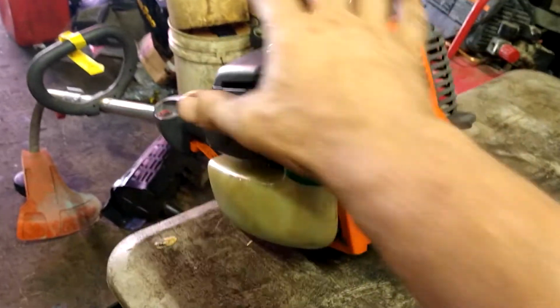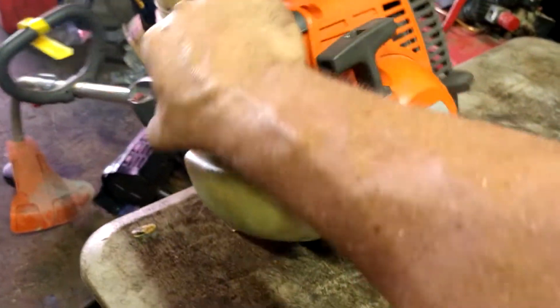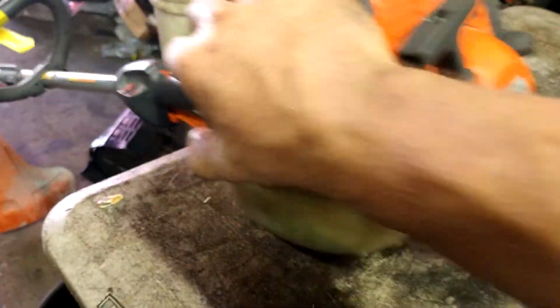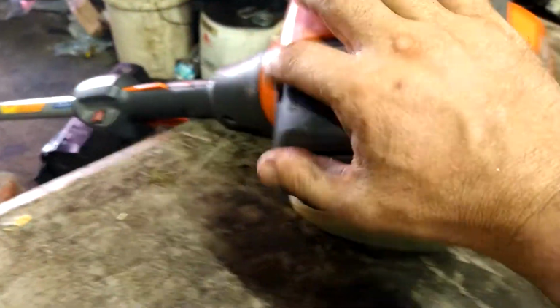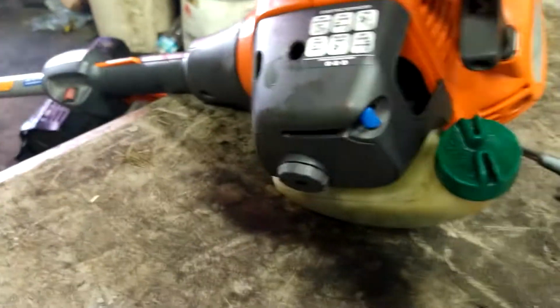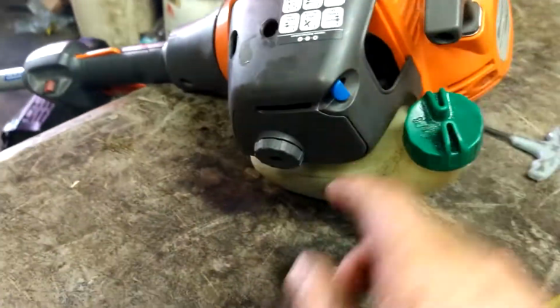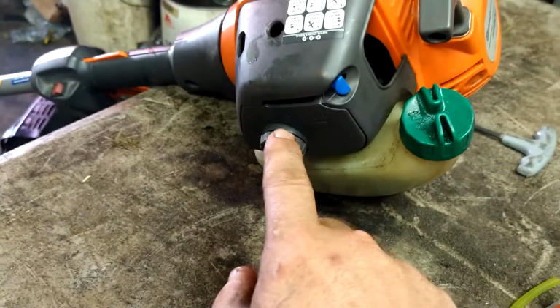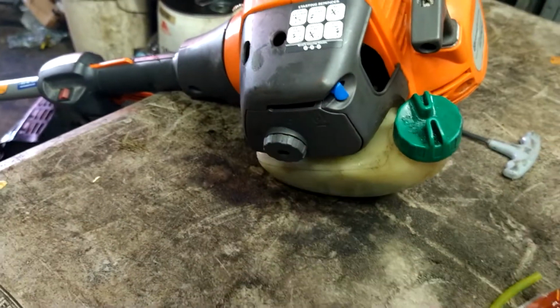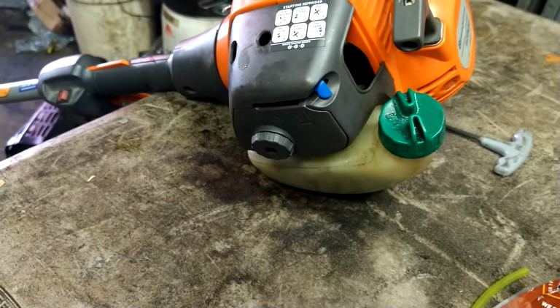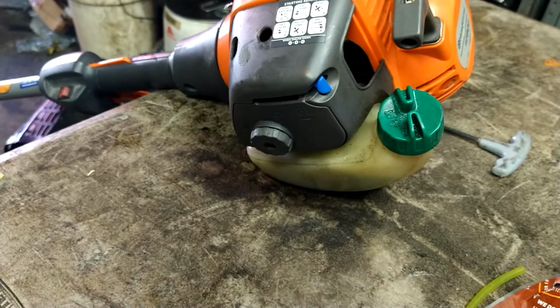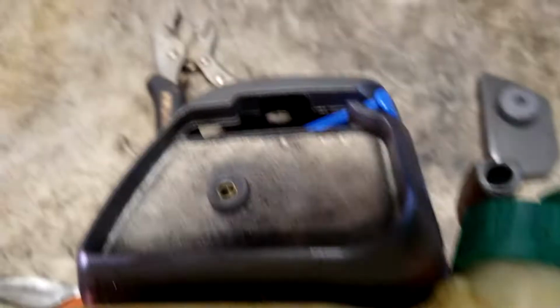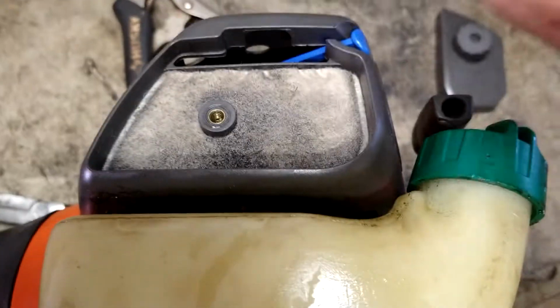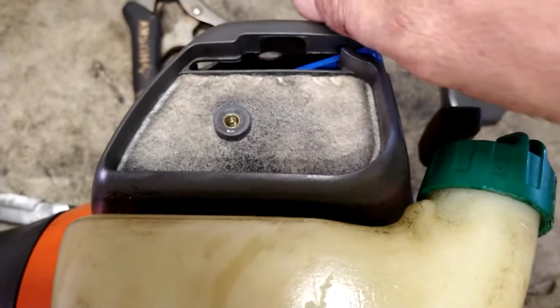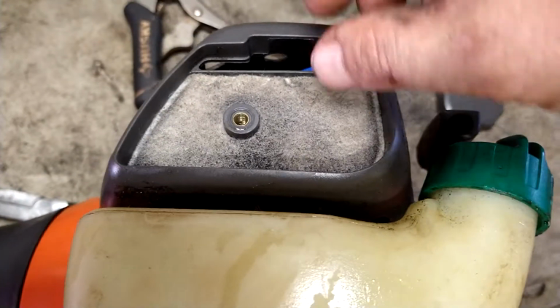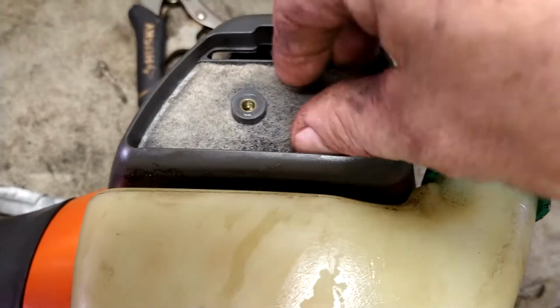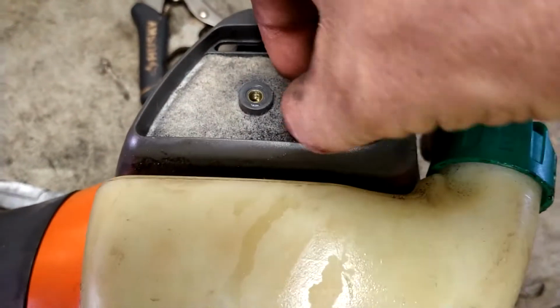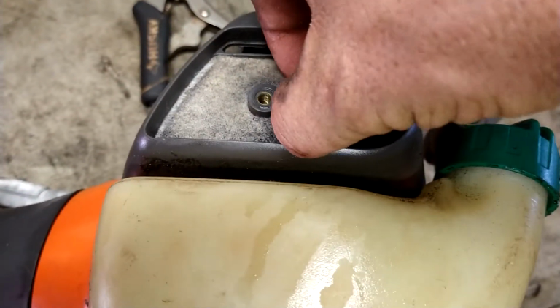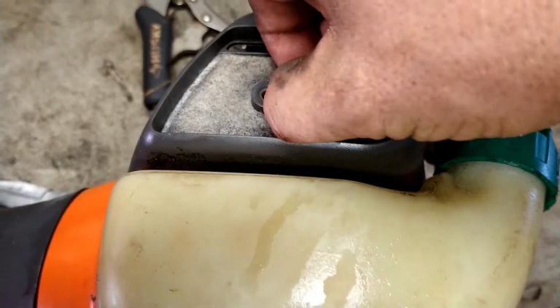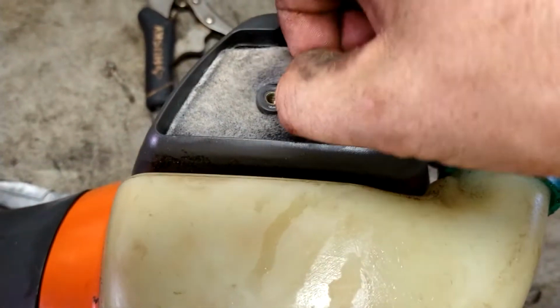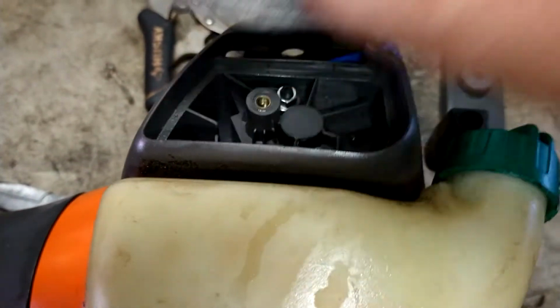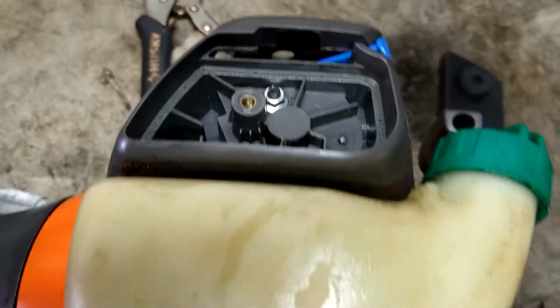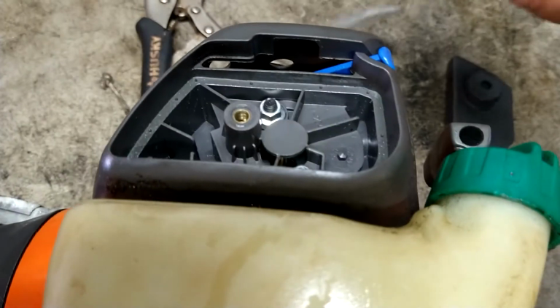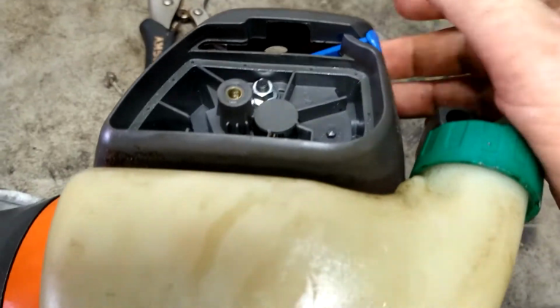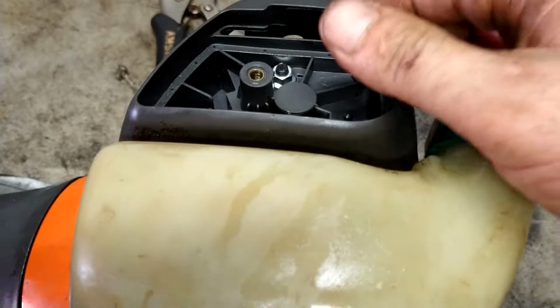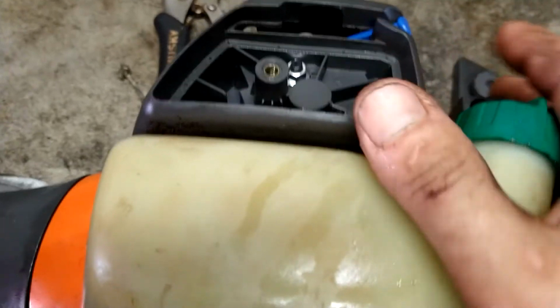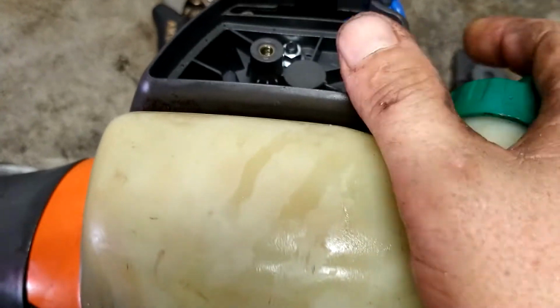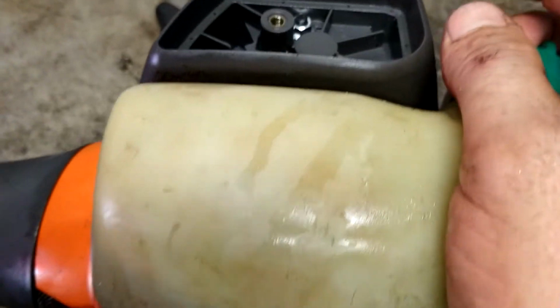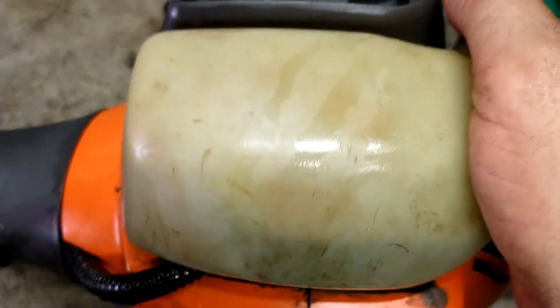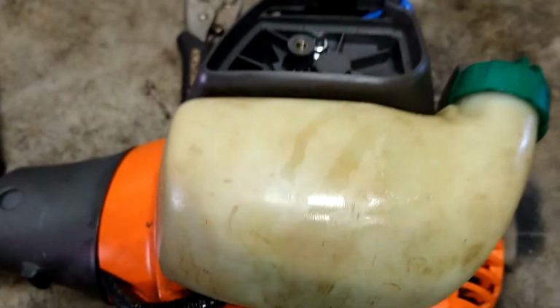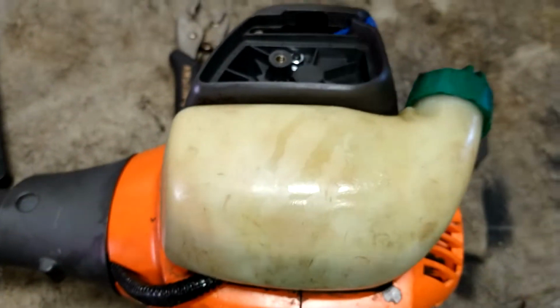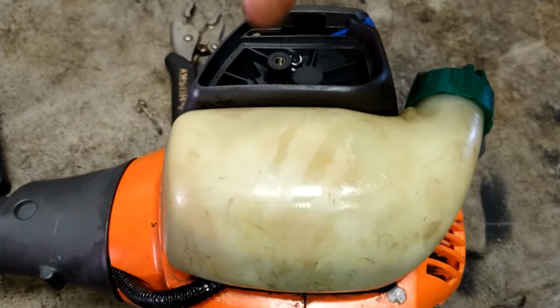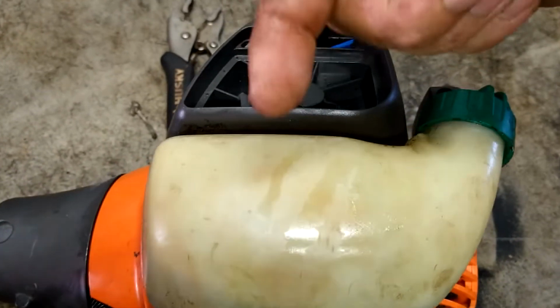First thing we're going to do is take this air filter cover off and remove the air filter. The carburetor, fuel lines, filters, everything you'll need to do this job will be in the description down below.